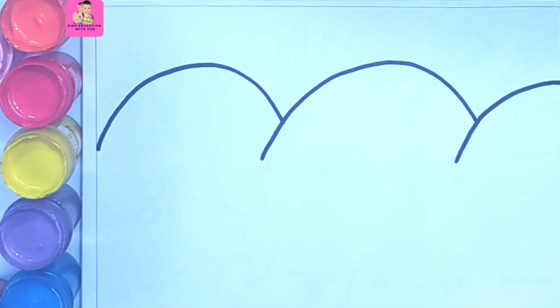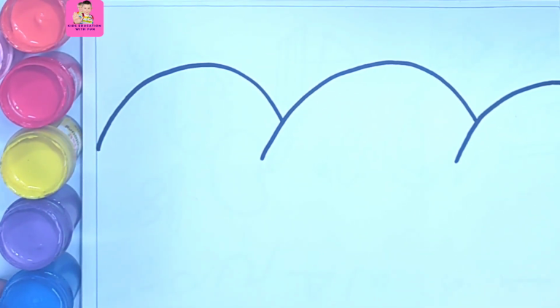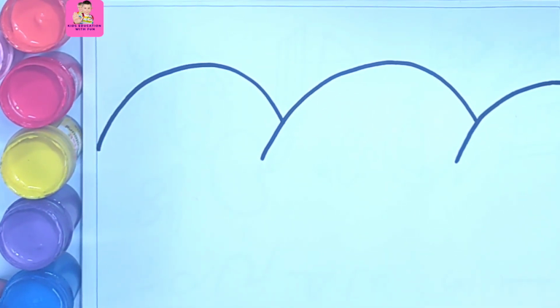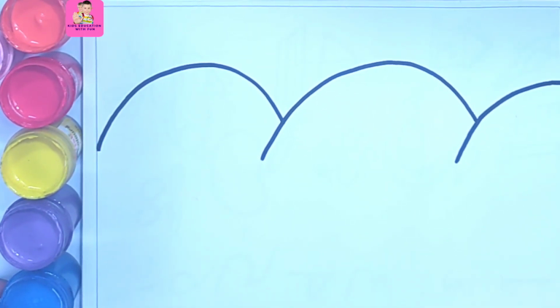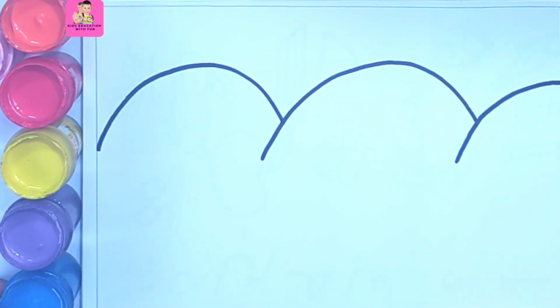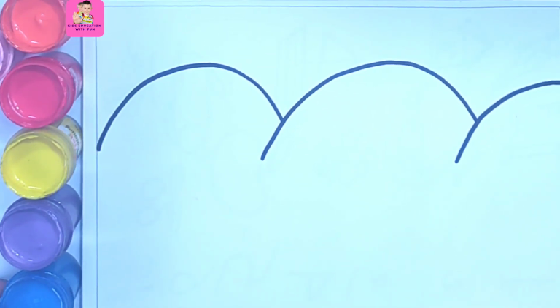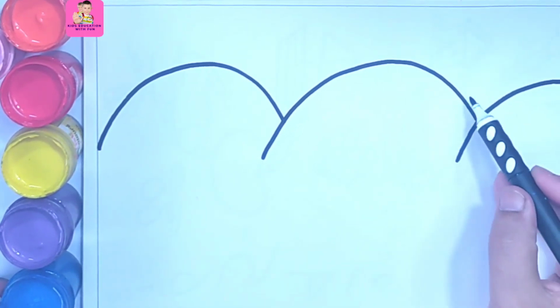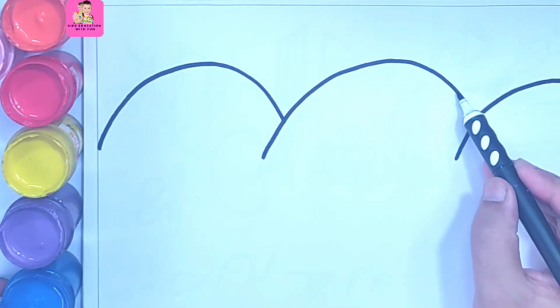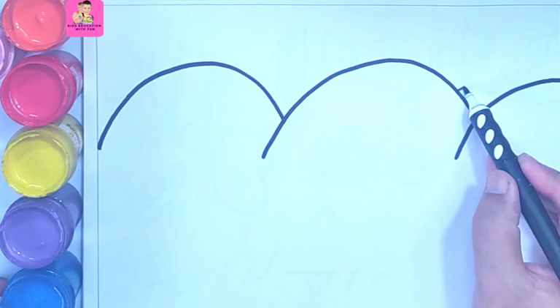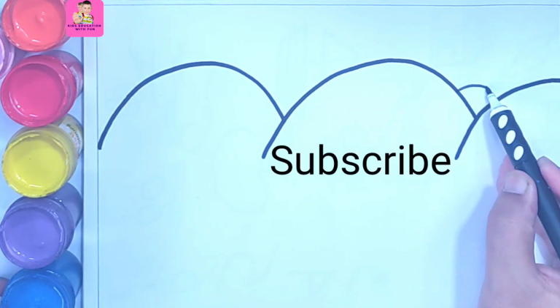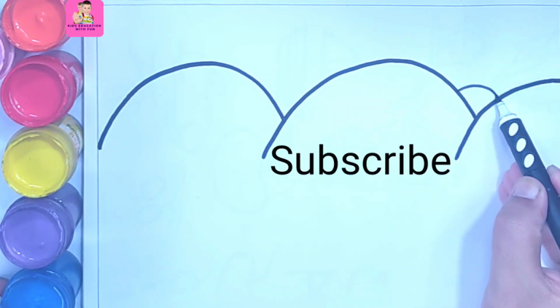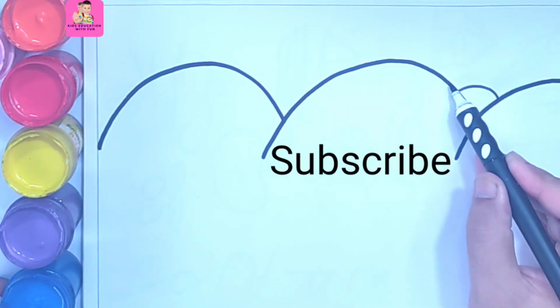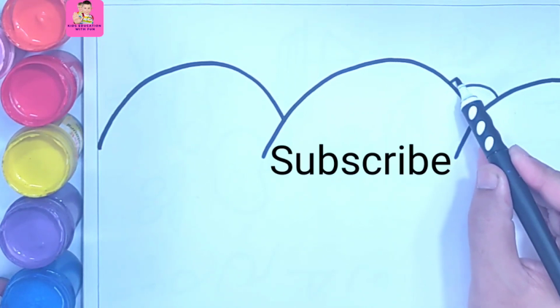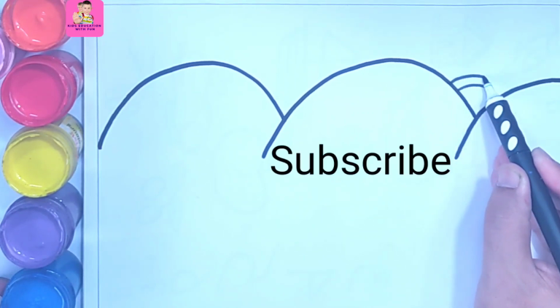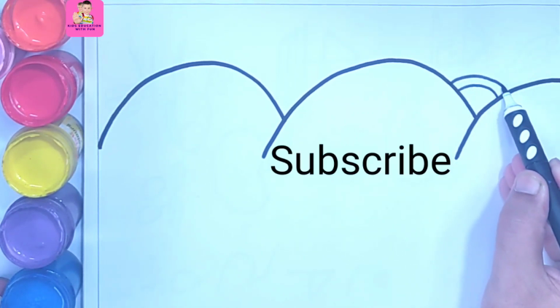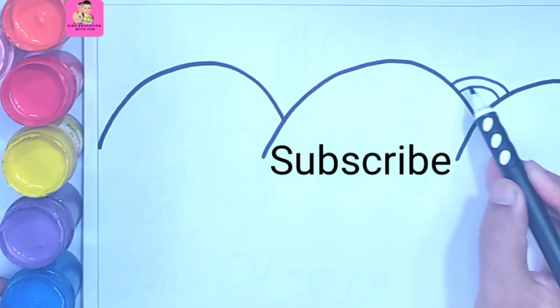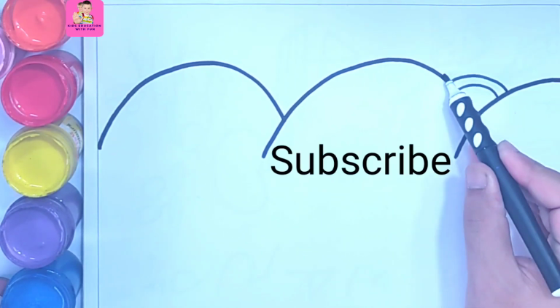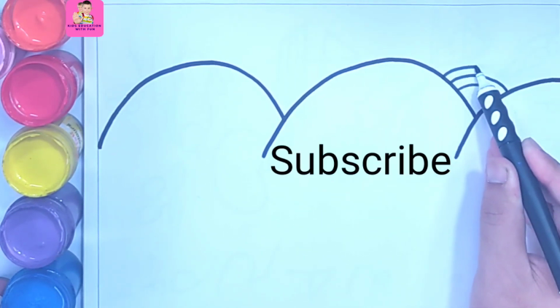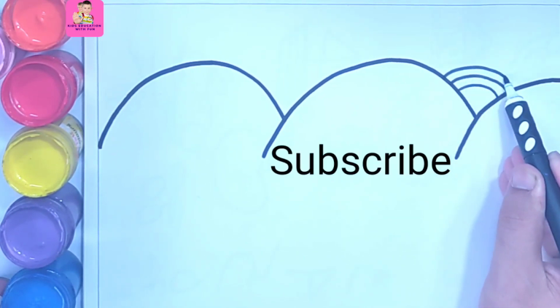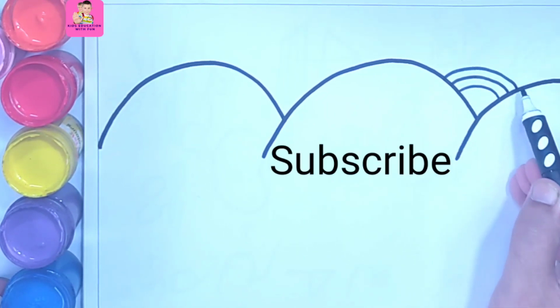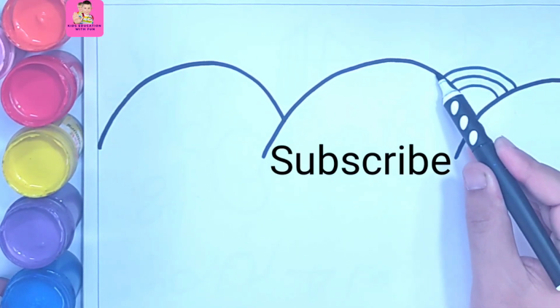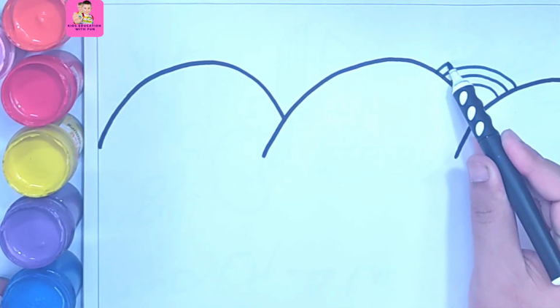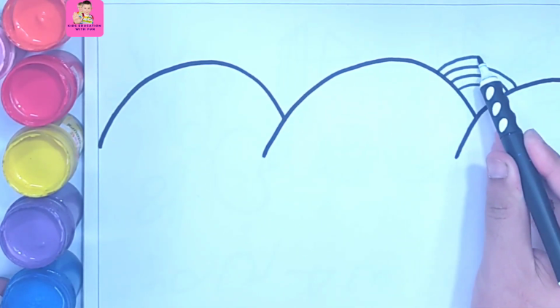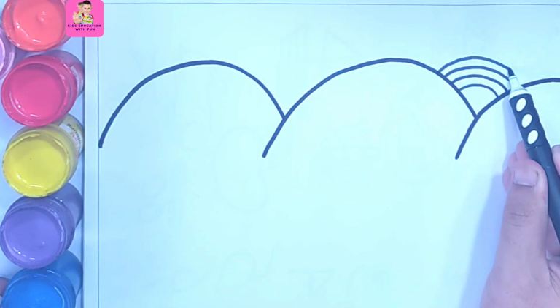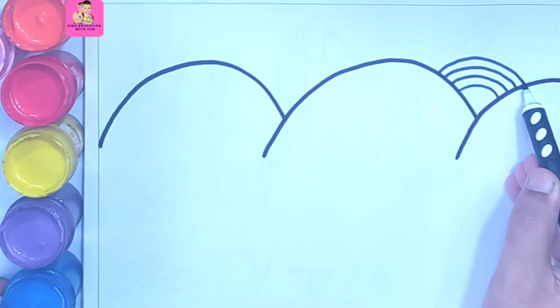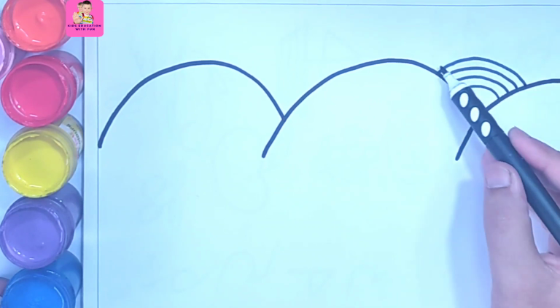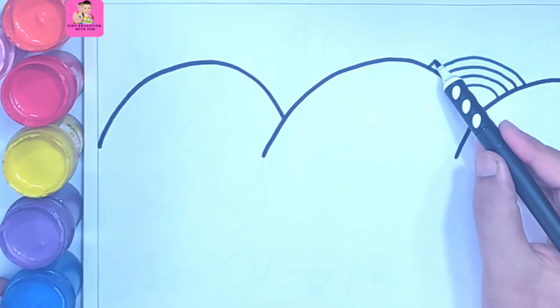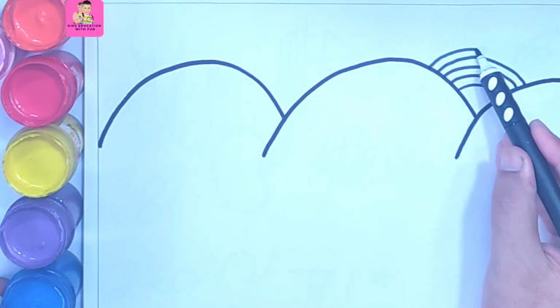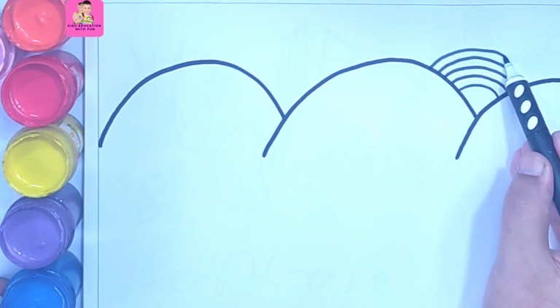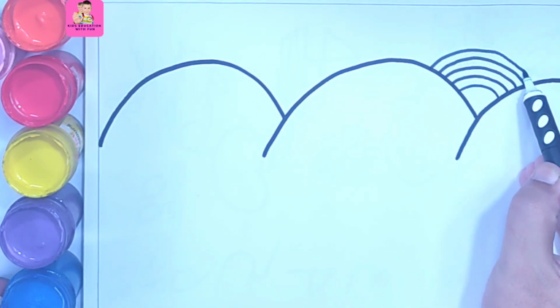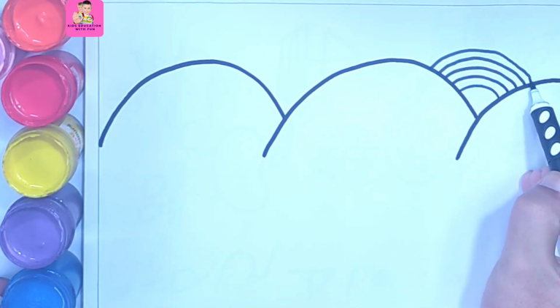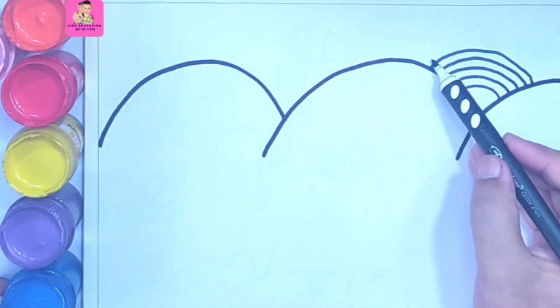We have different colors on the left side. Now we are drawing a rainbow with seven colors, so you have to draw lines like this.